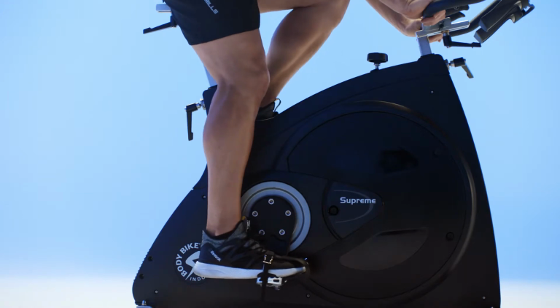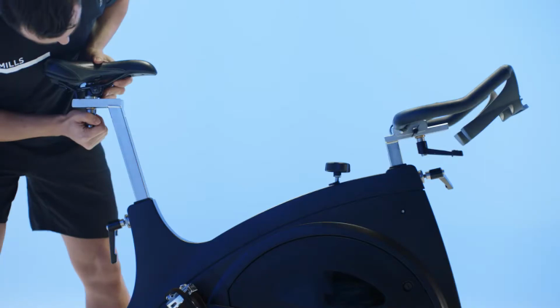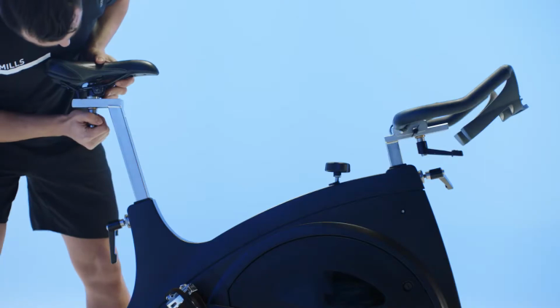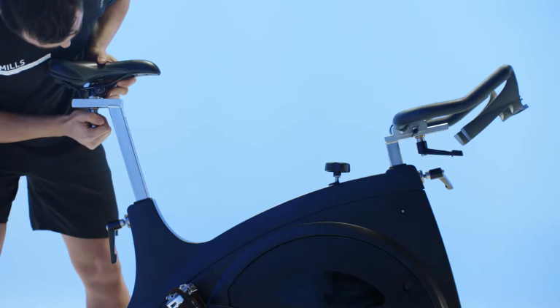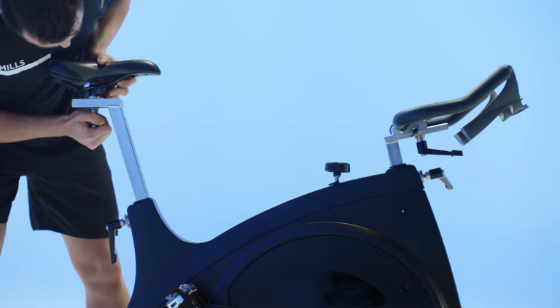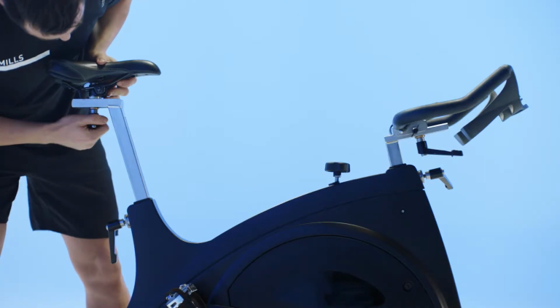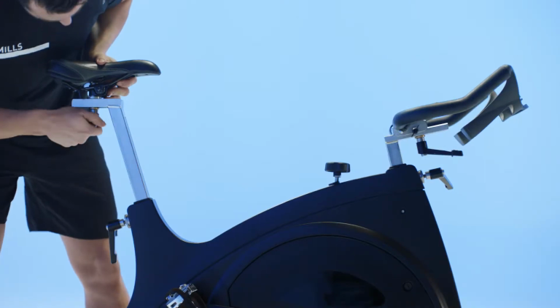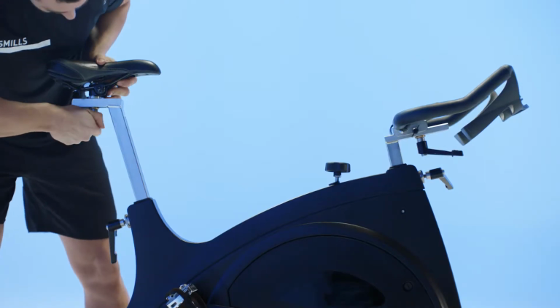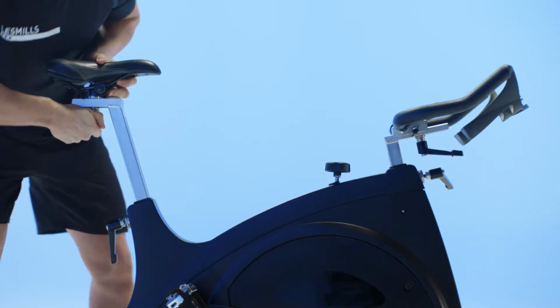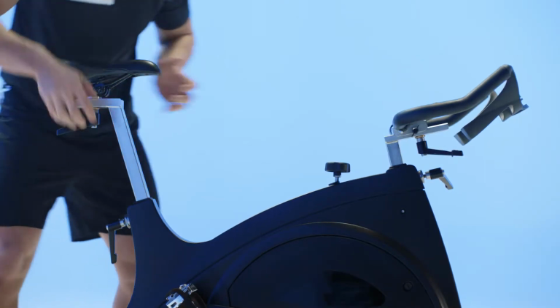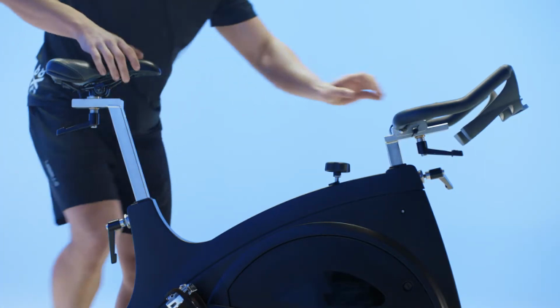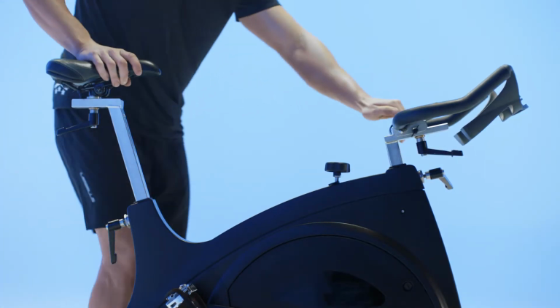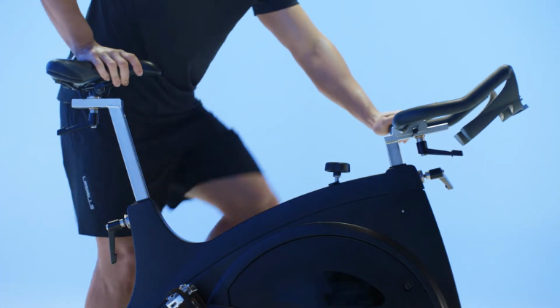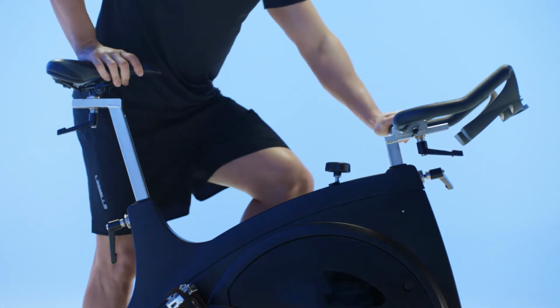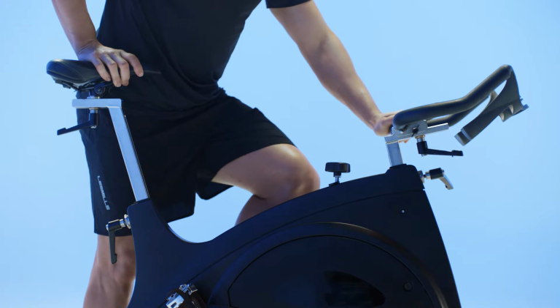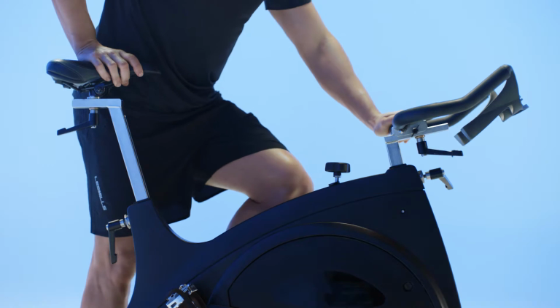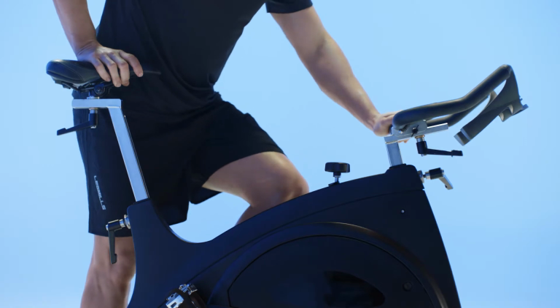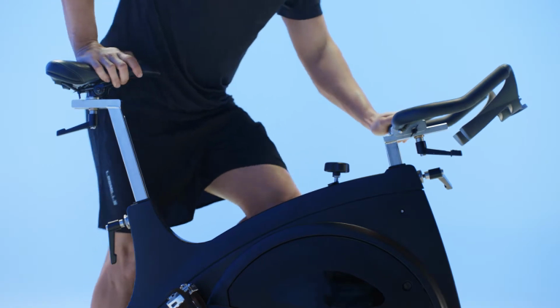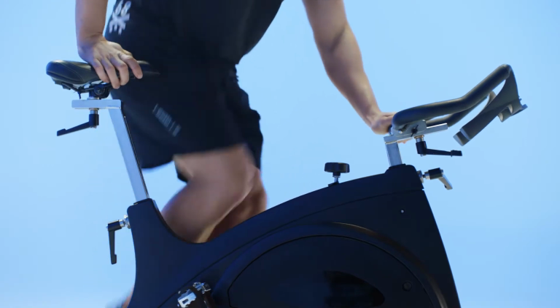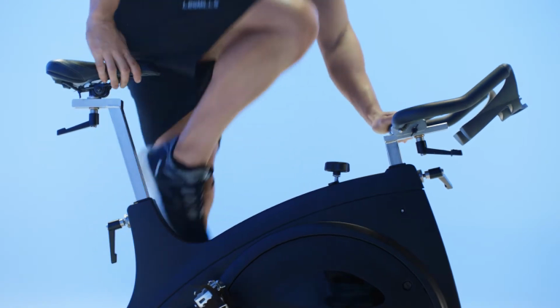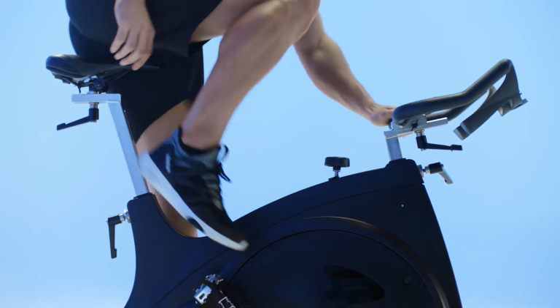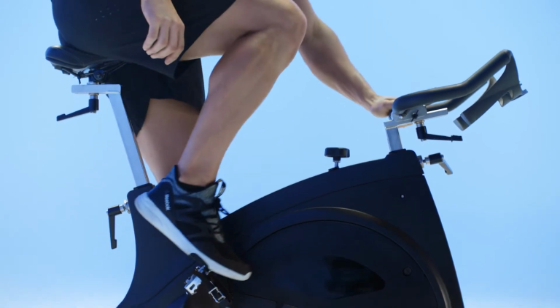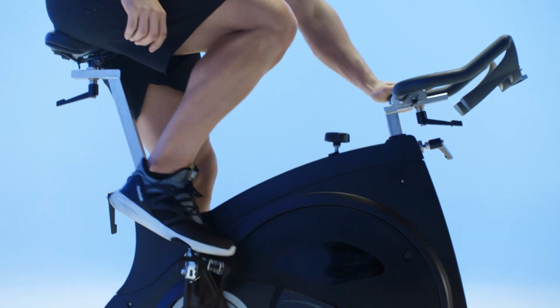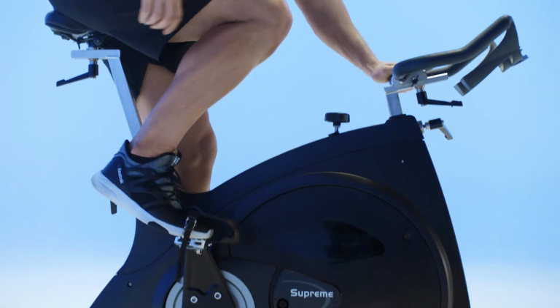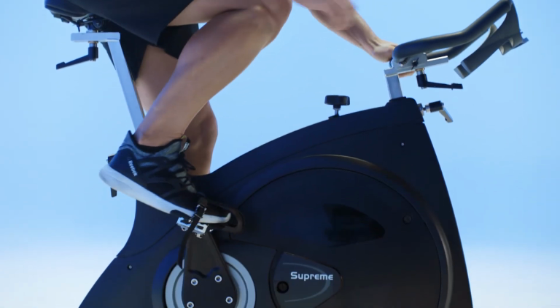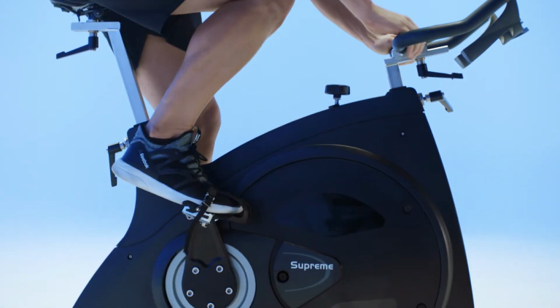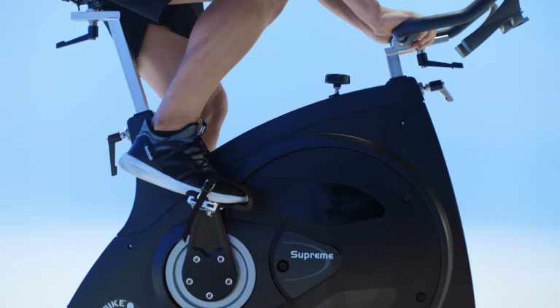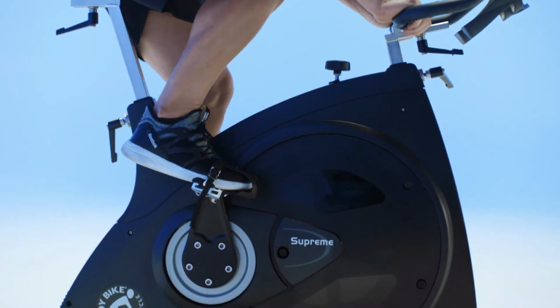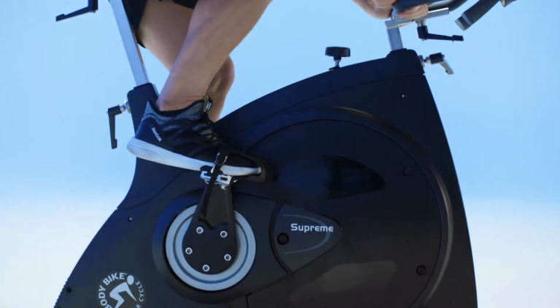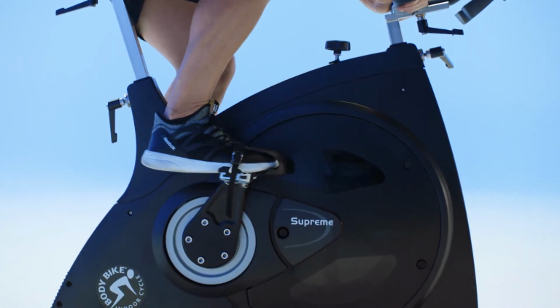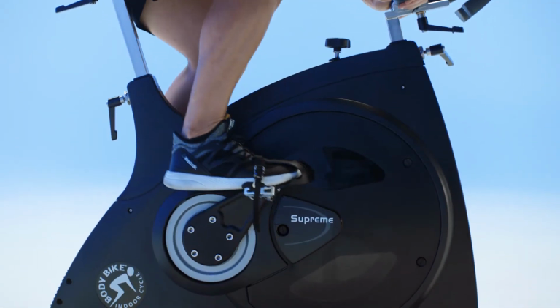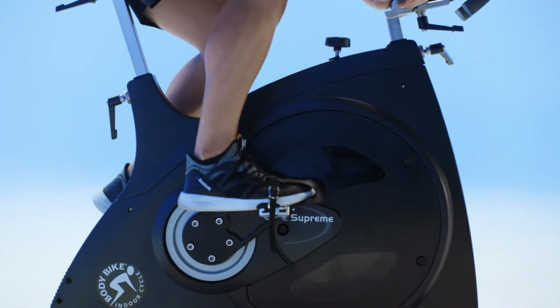You can adjust the saddle forward and back. If it's correct, your knee will be directly over the center of the pedal when your feet are equal distance off the ground.